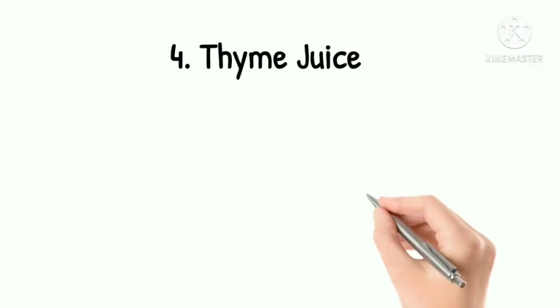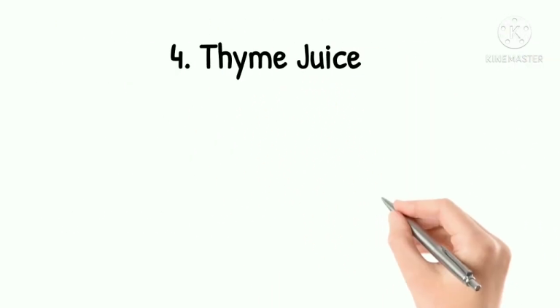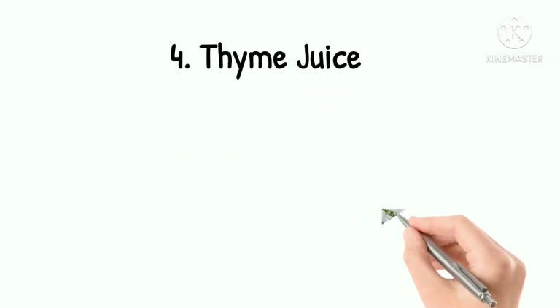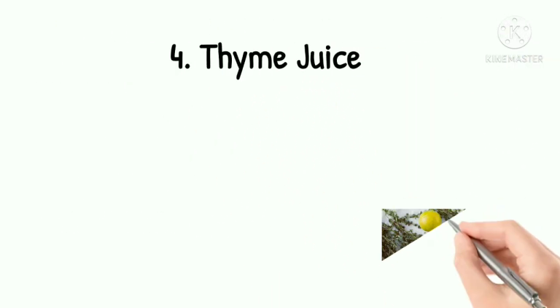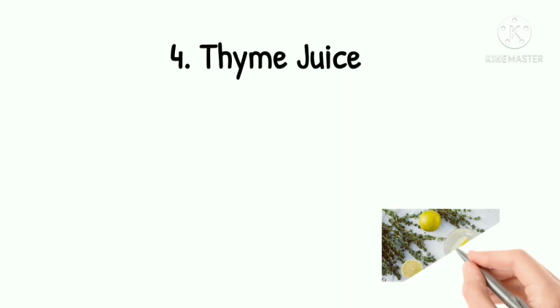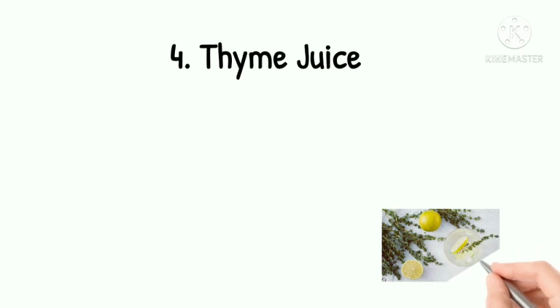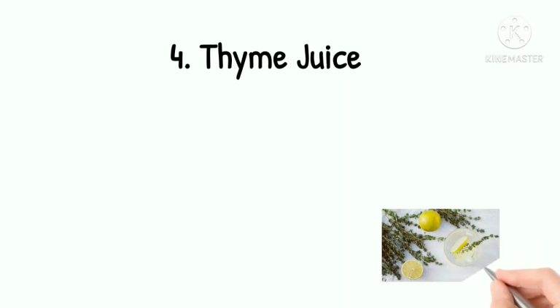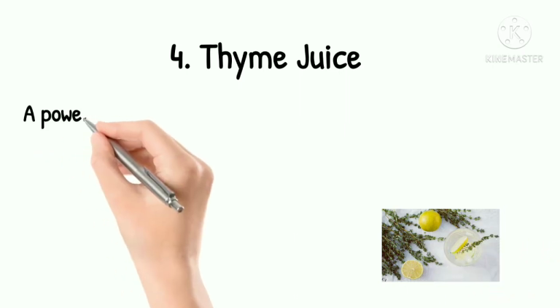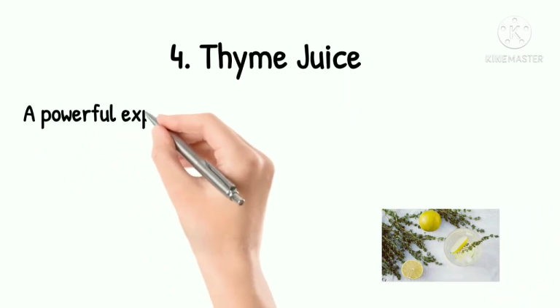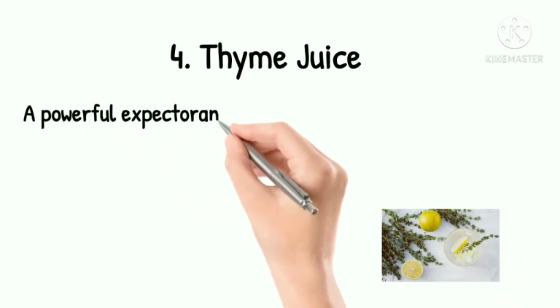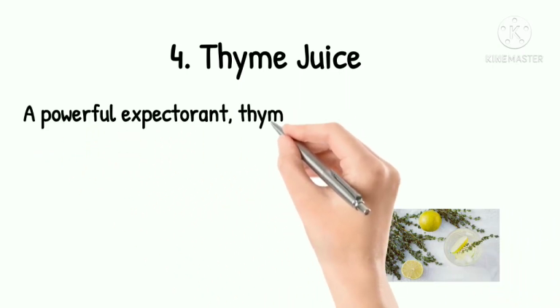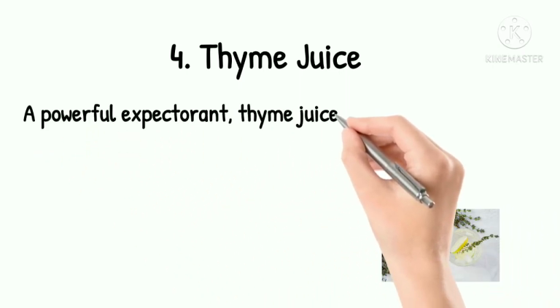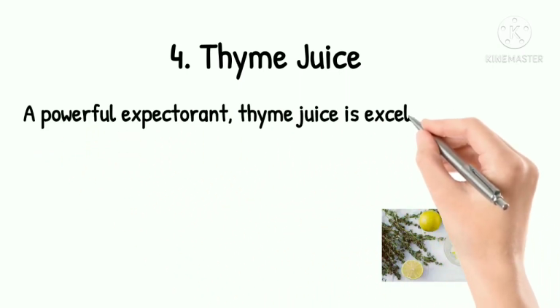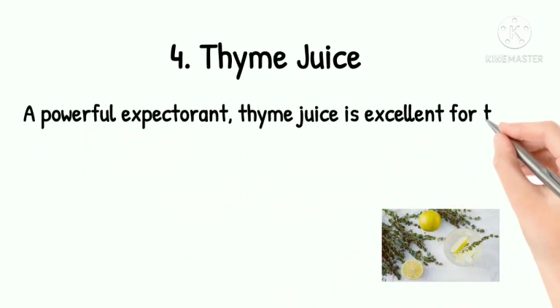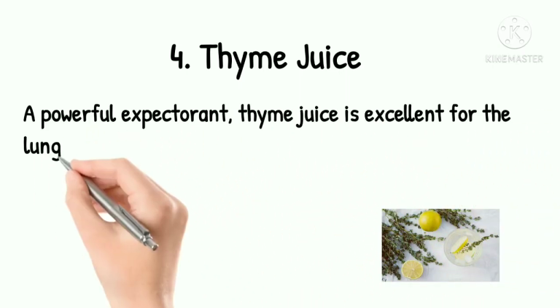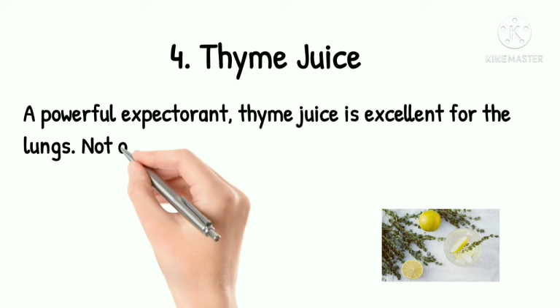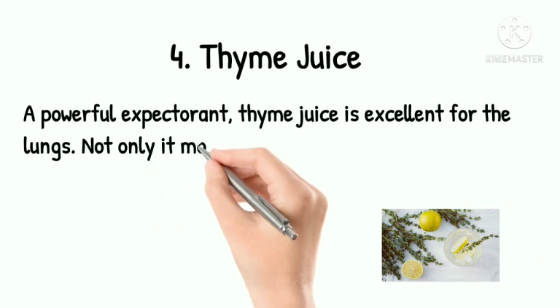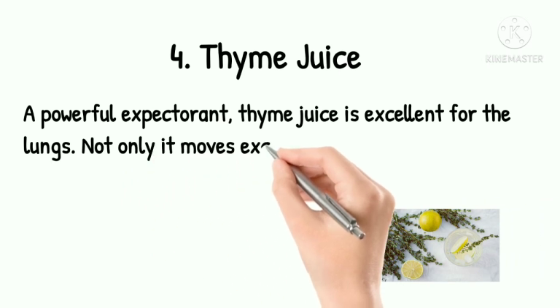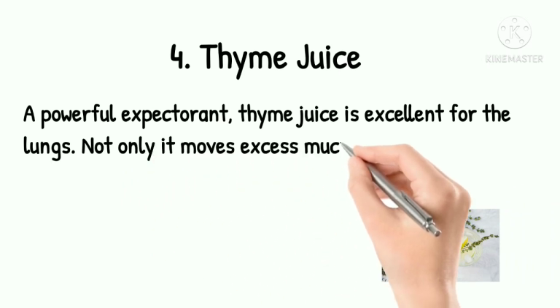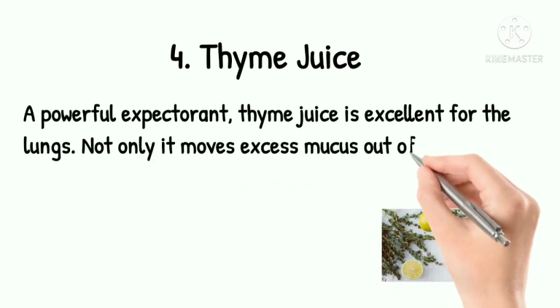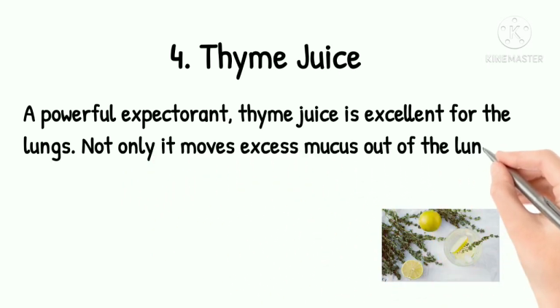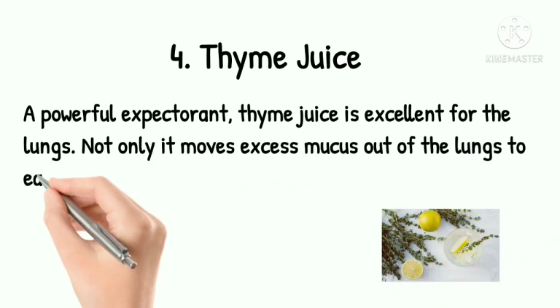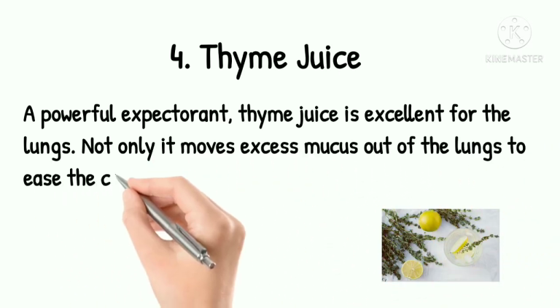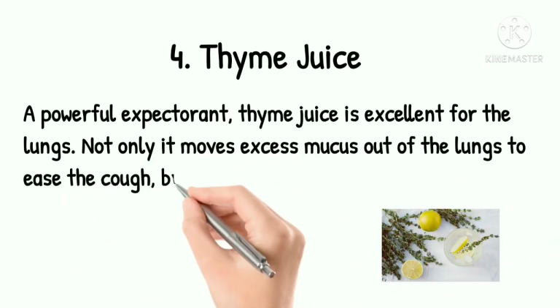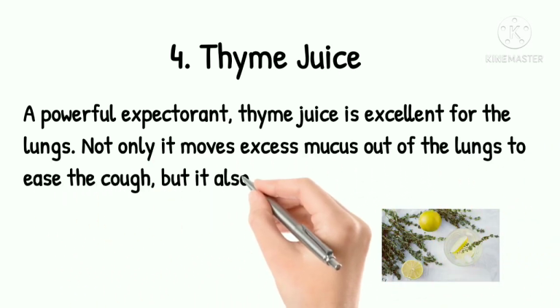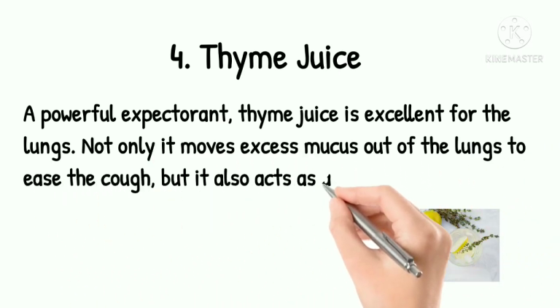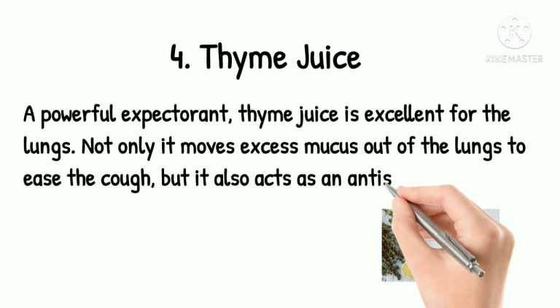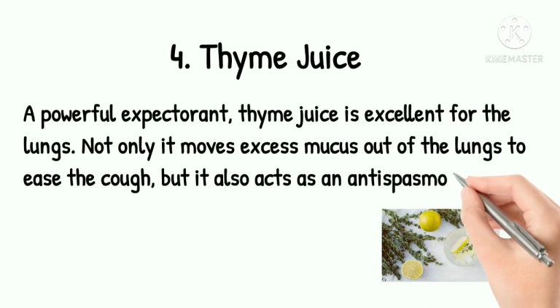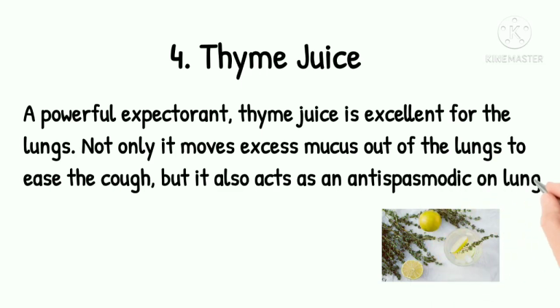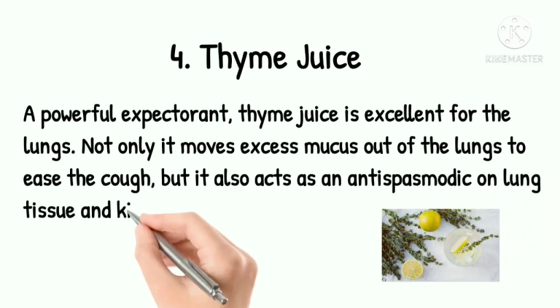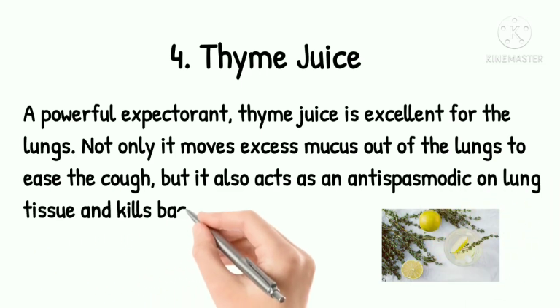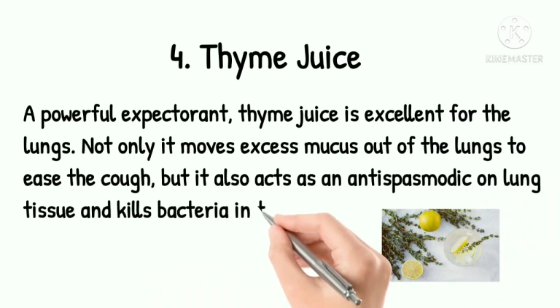4. Thyme Juice. A powerful expectorant, thyme juice is excellent for the lungs. Not only does it move excess mucus out of the lungs to ease the cough, but it also acts as an antispasmodic on lung tissue and kills bacteria in the lungs.